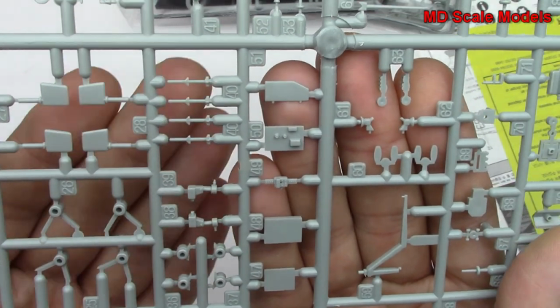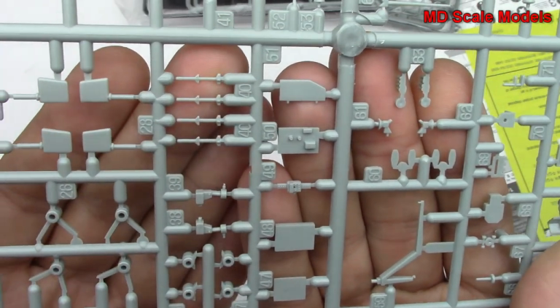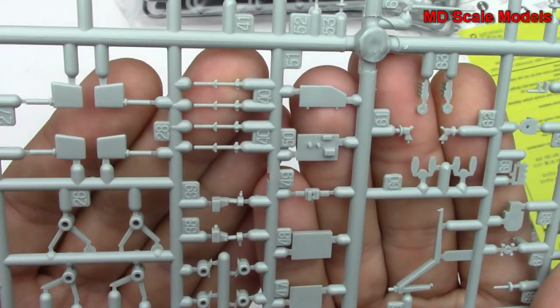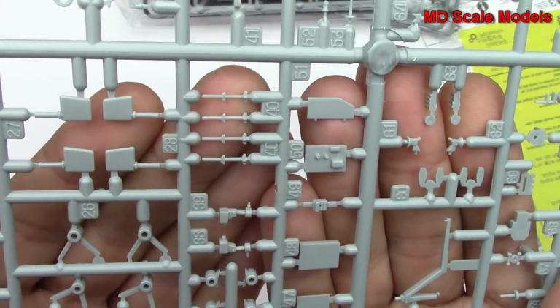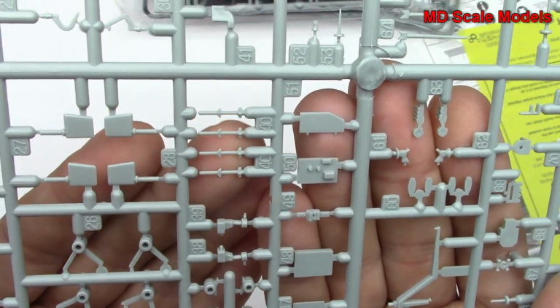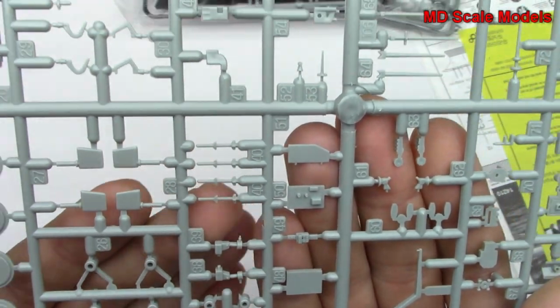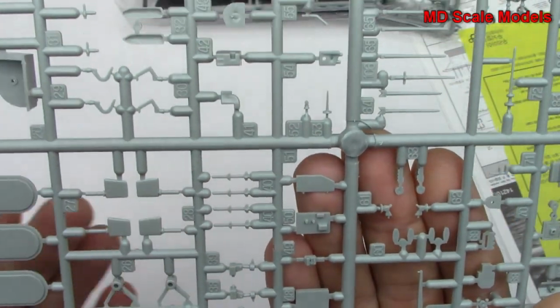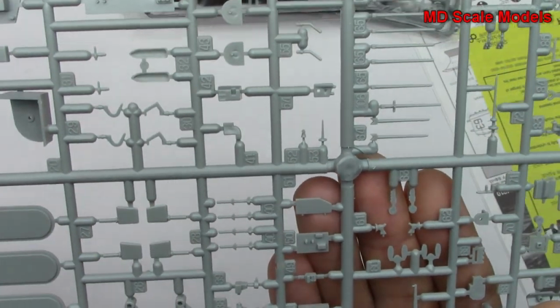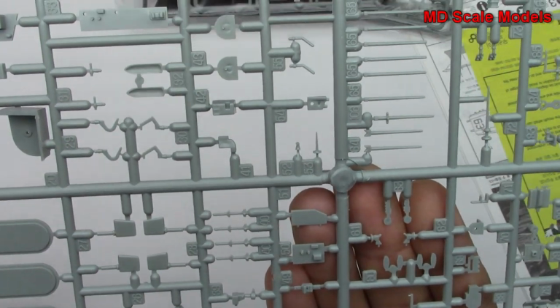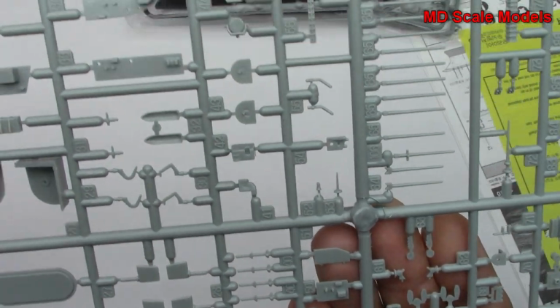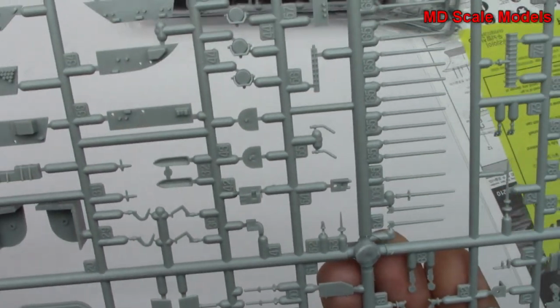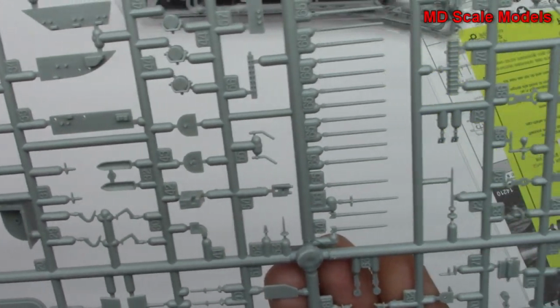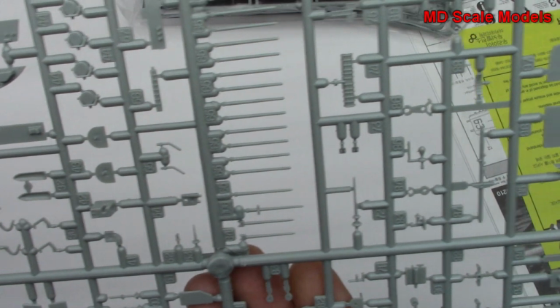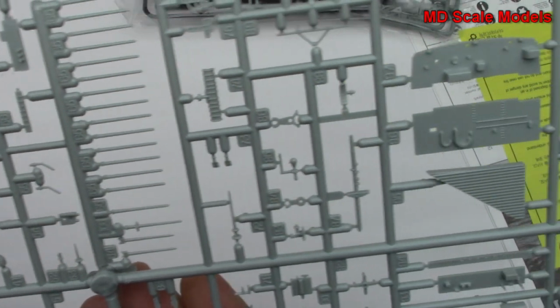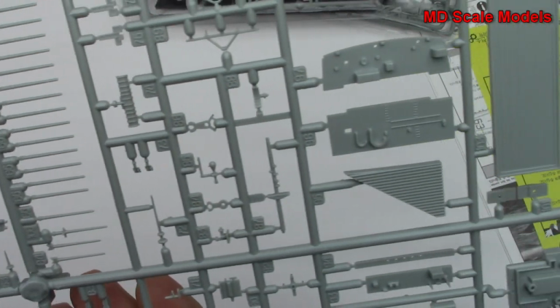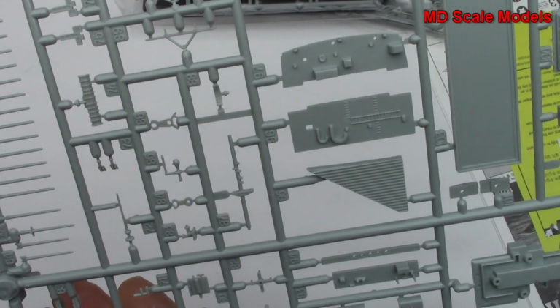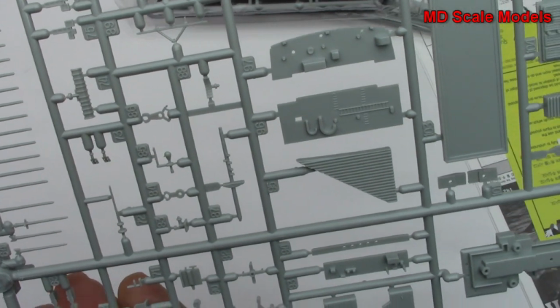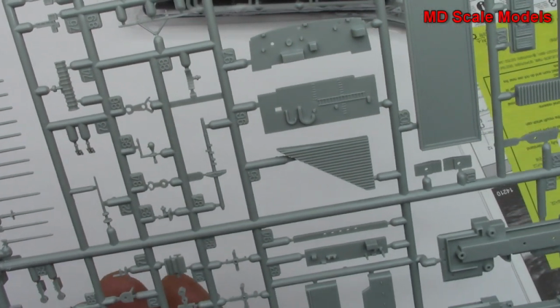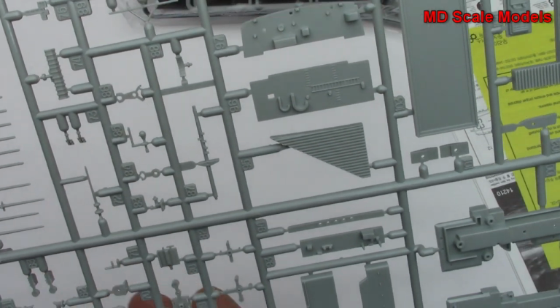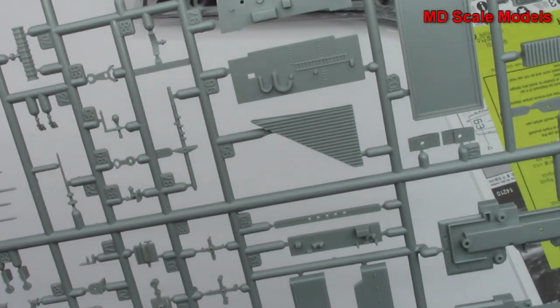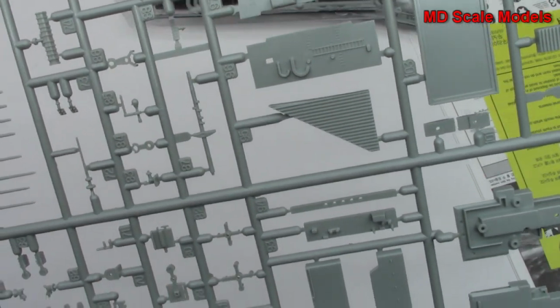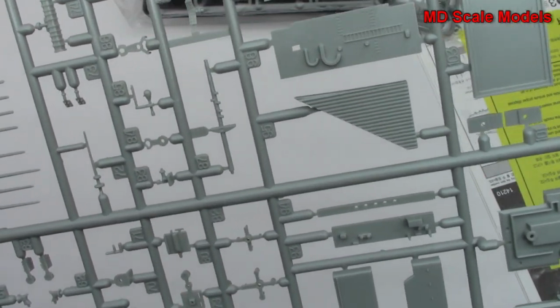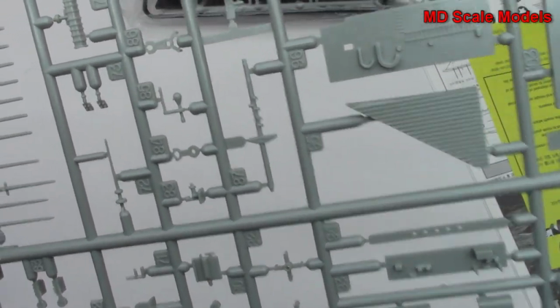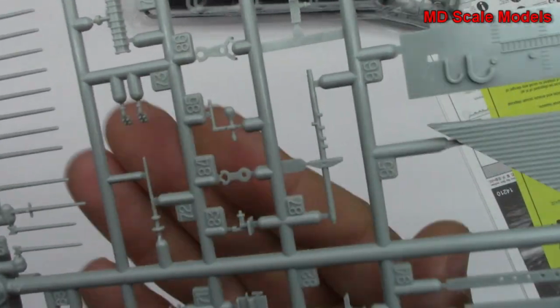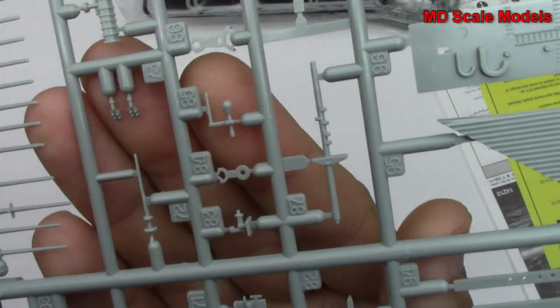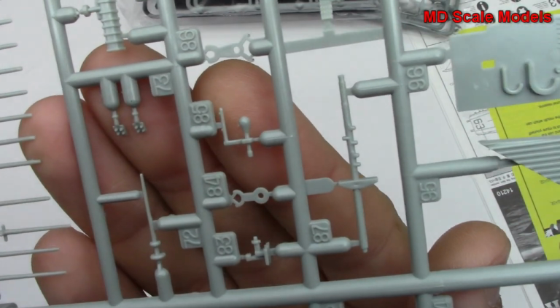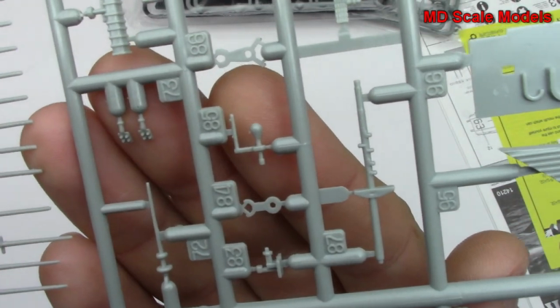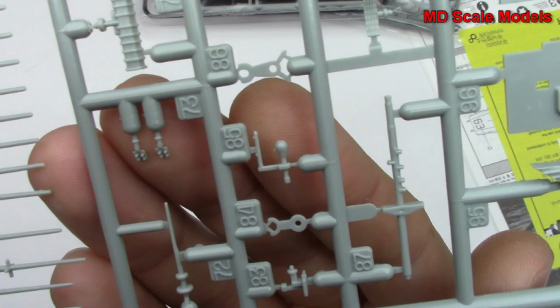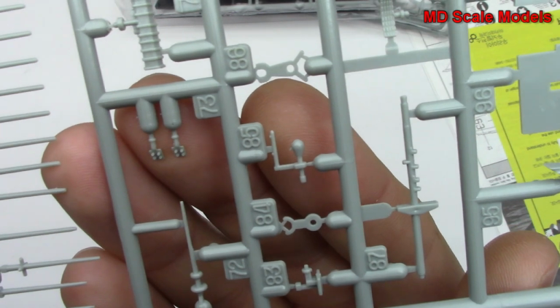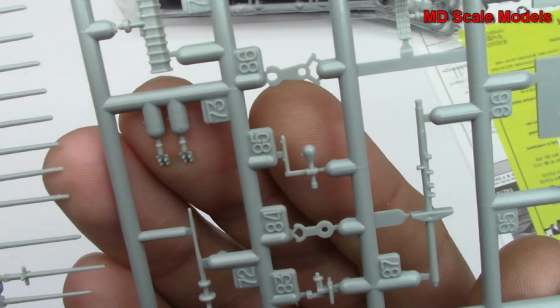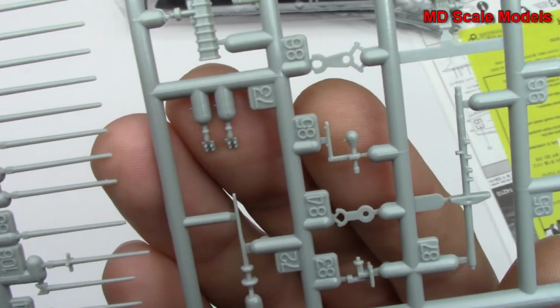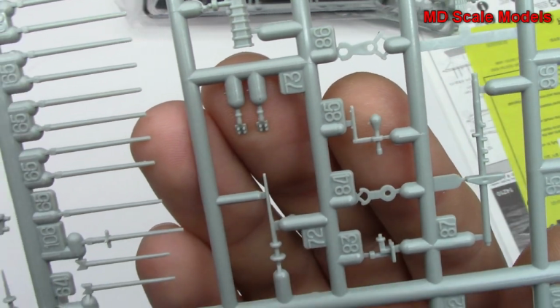There are some missiles there. That's actually very, very nicely molded. Look at how small and detailed these parts are.